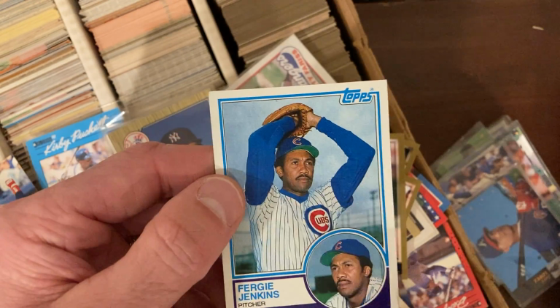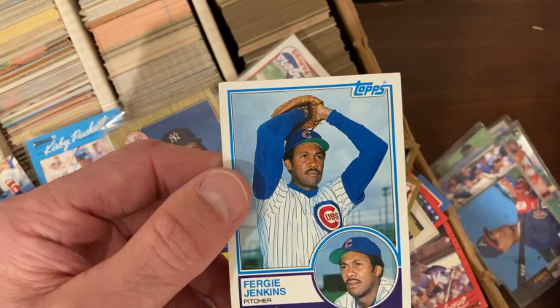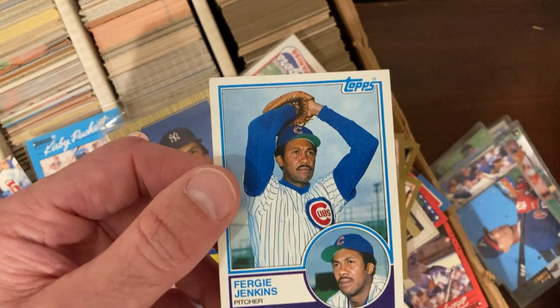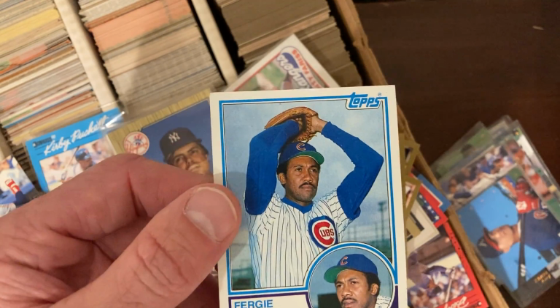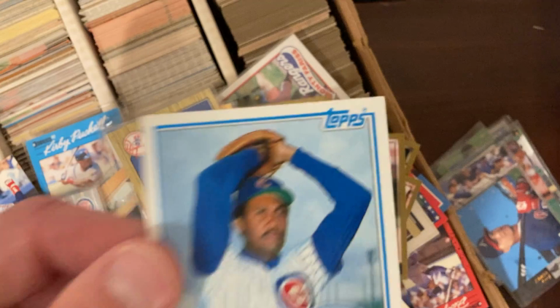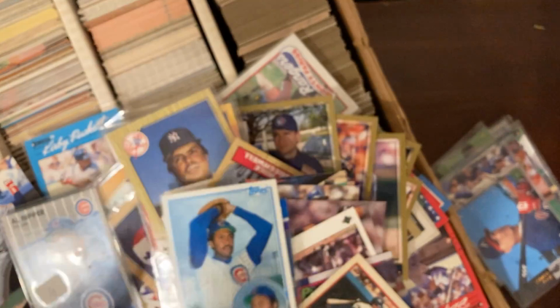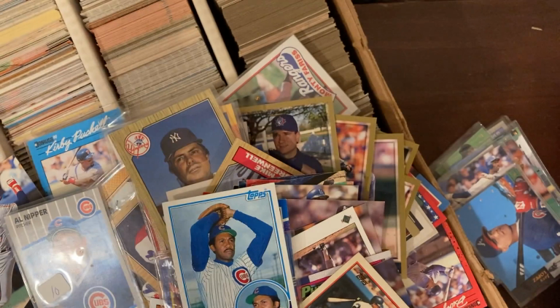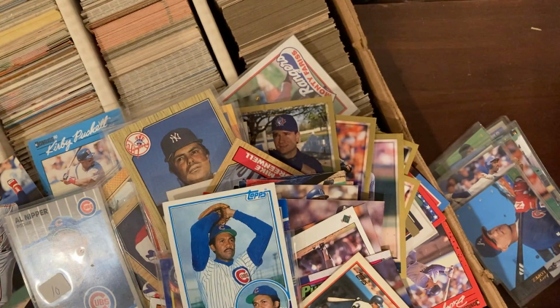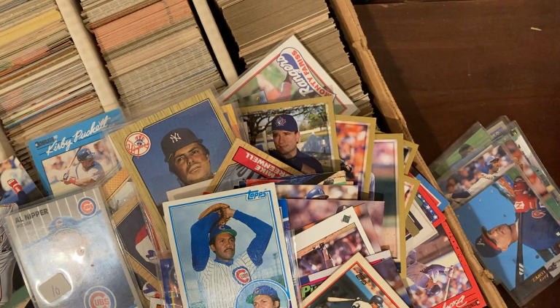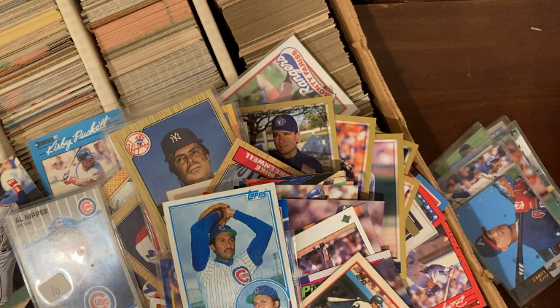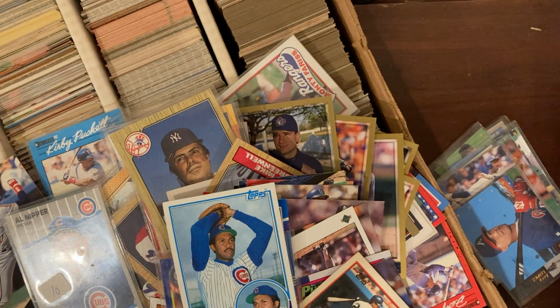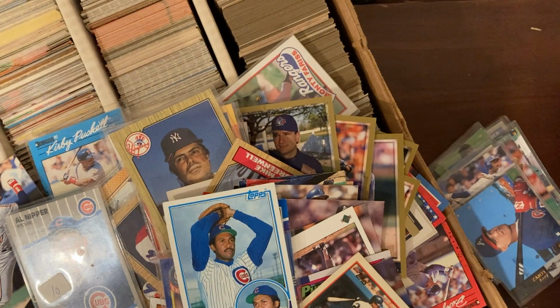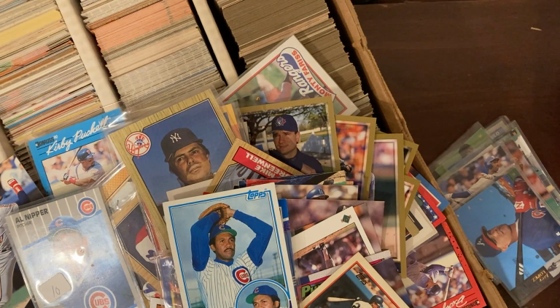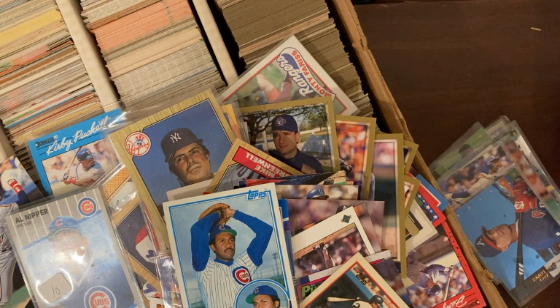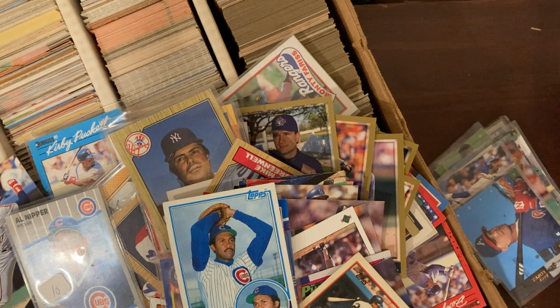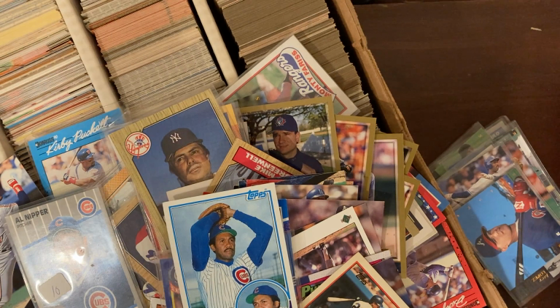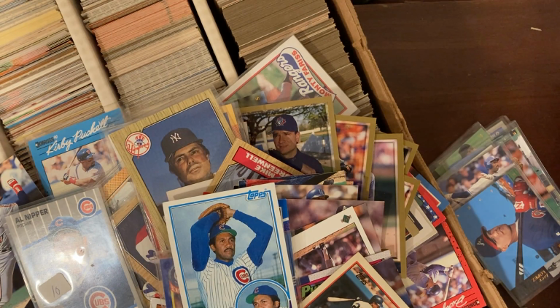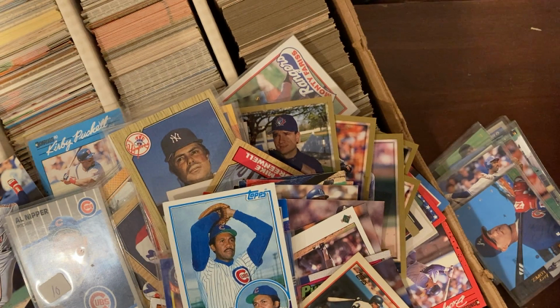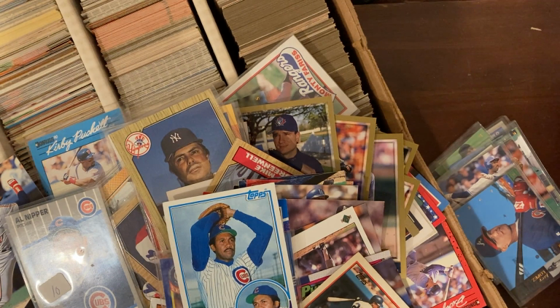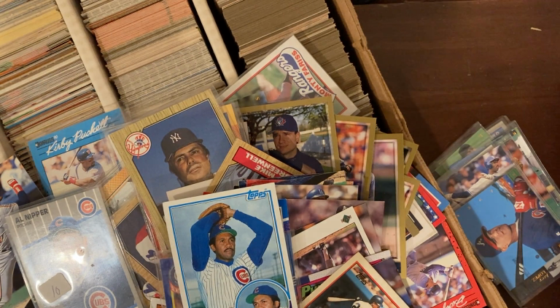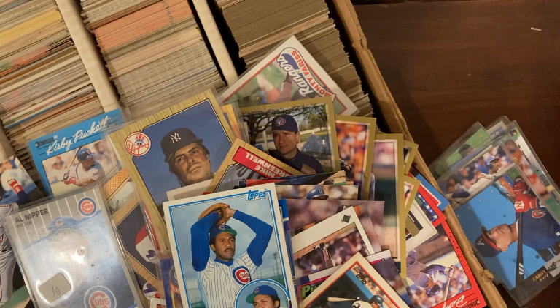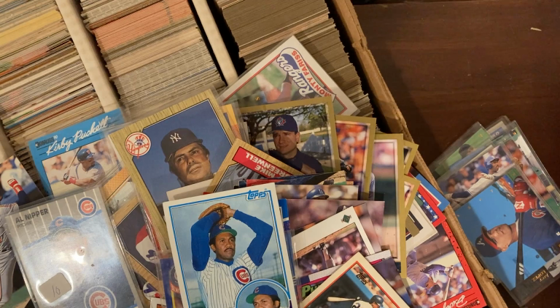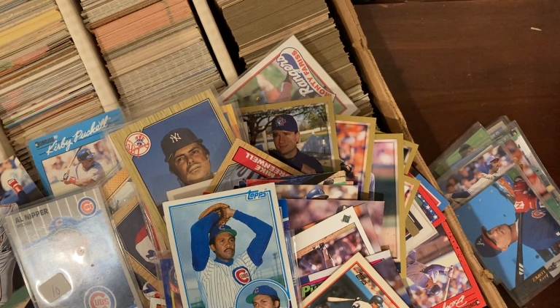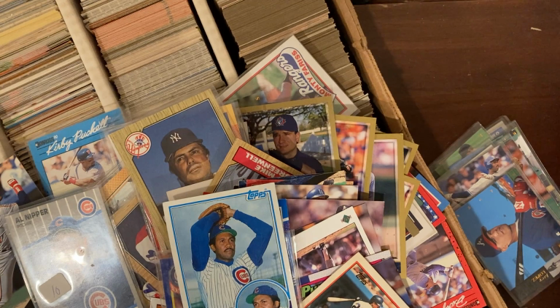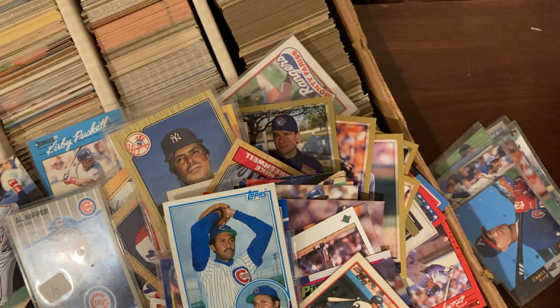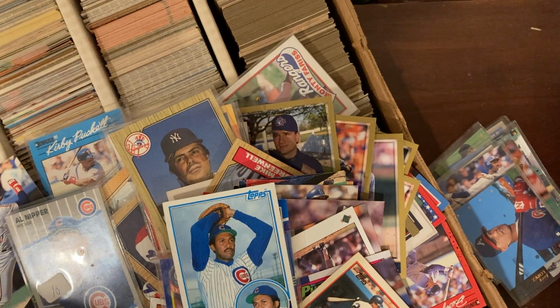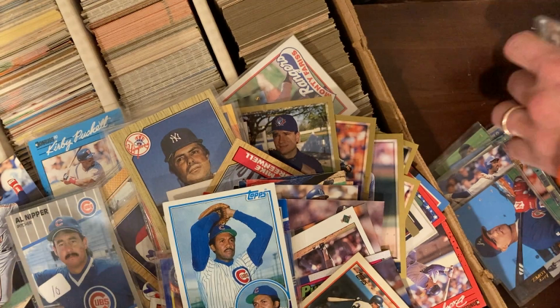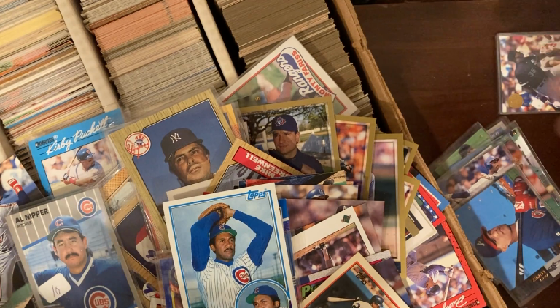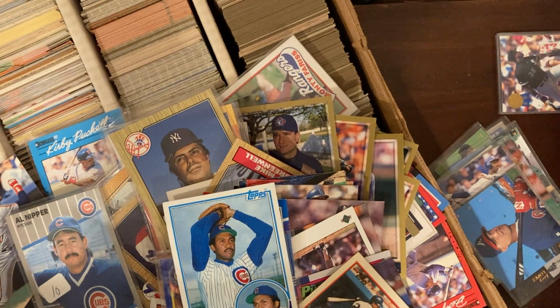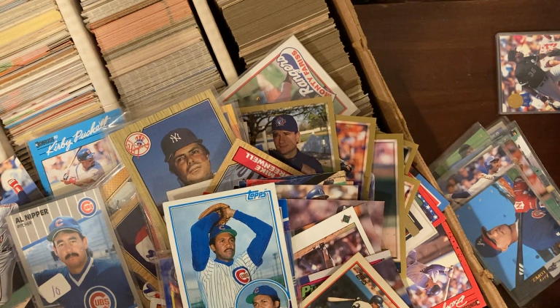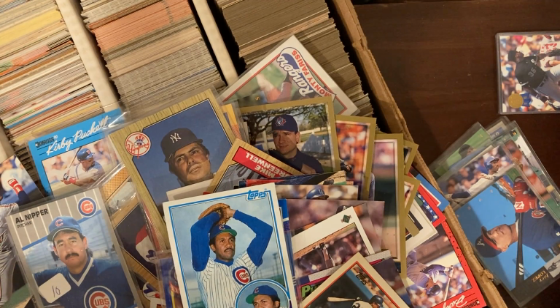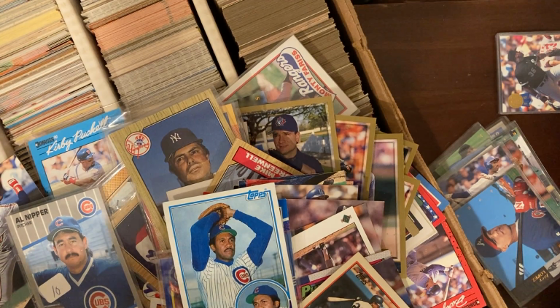He had the cocaine problem, maybe? No wait, I thought that was Vida Blue. I get those guys mixed up all the time. Sorry Fergie — don't want to smudge his great name.